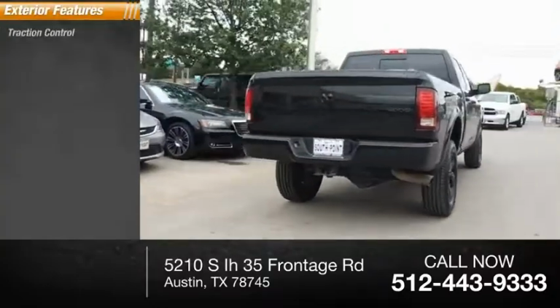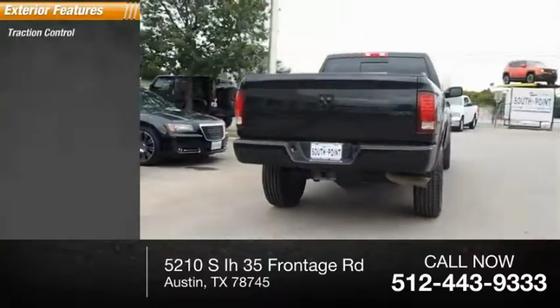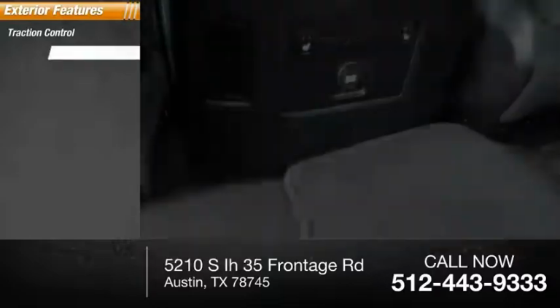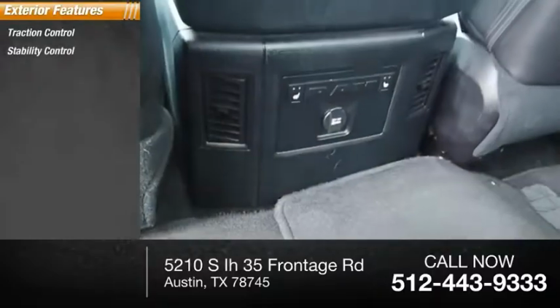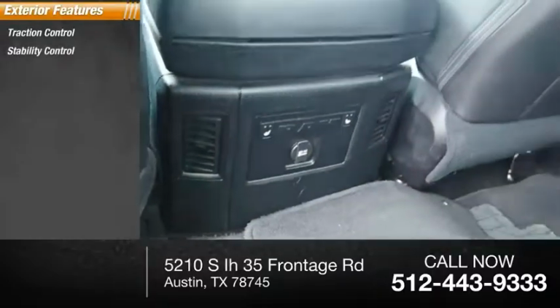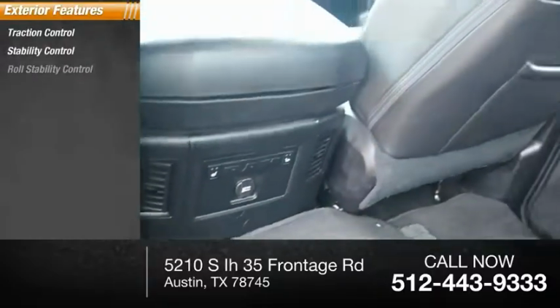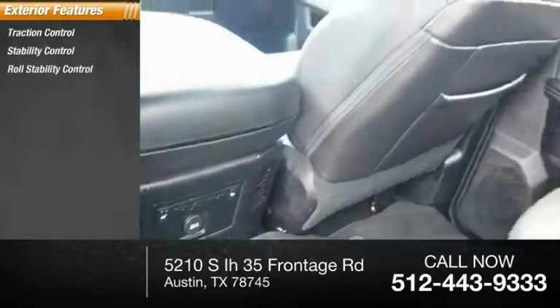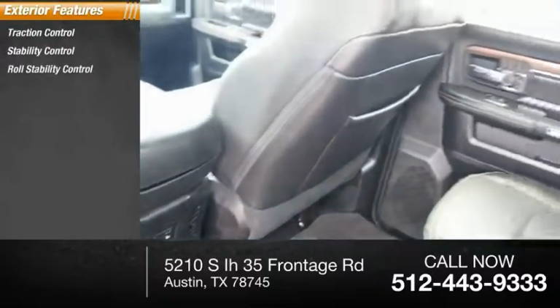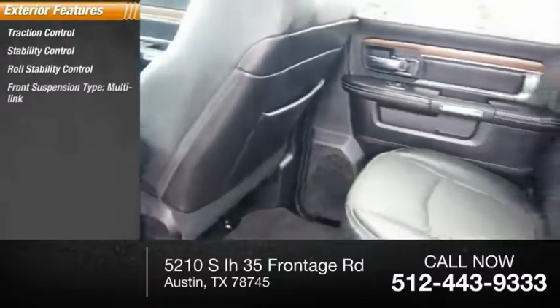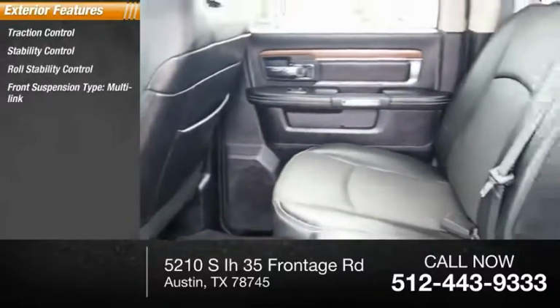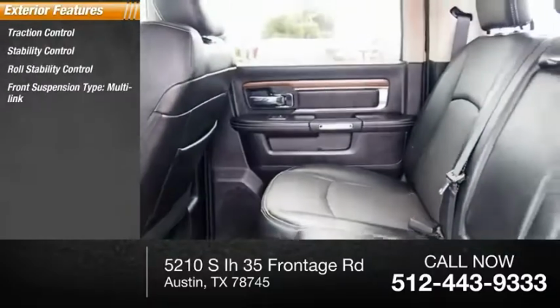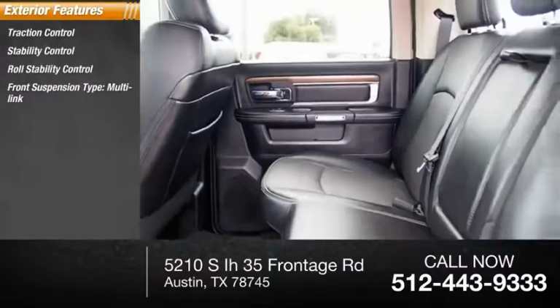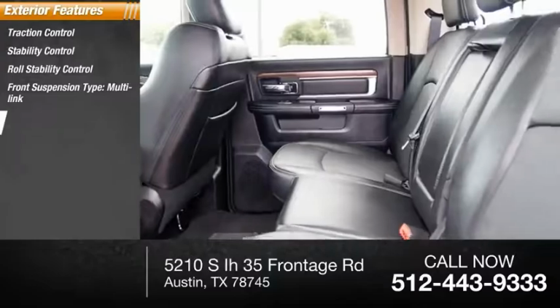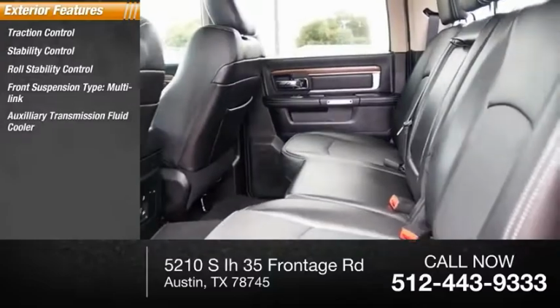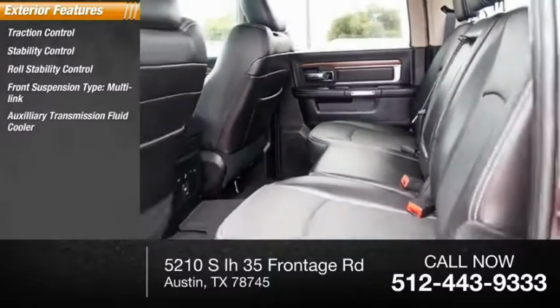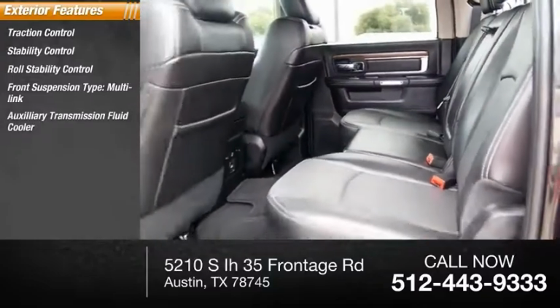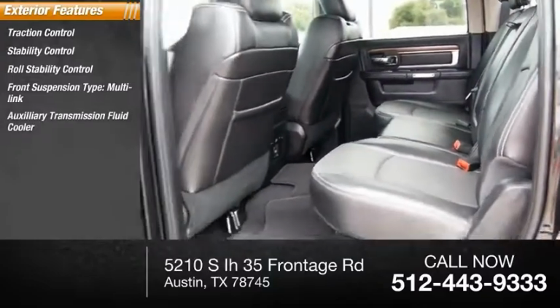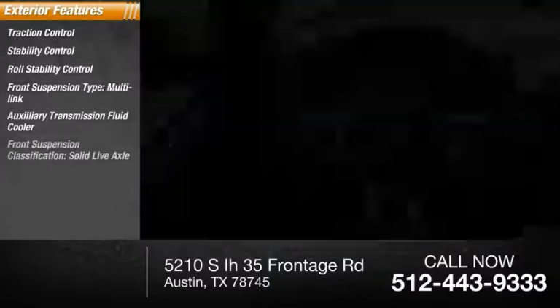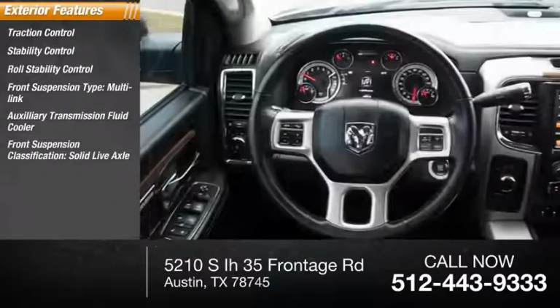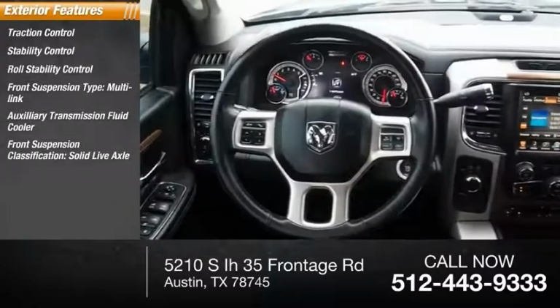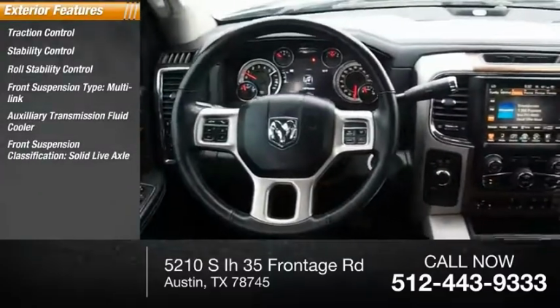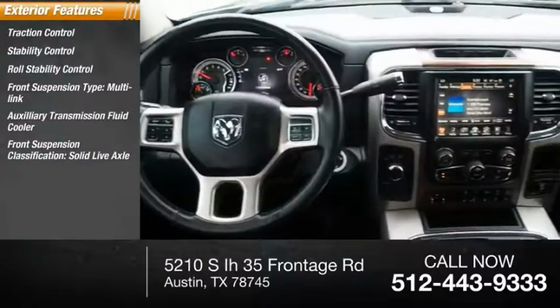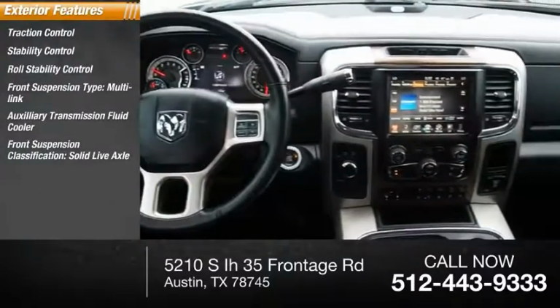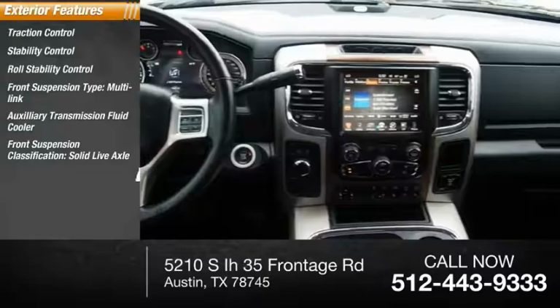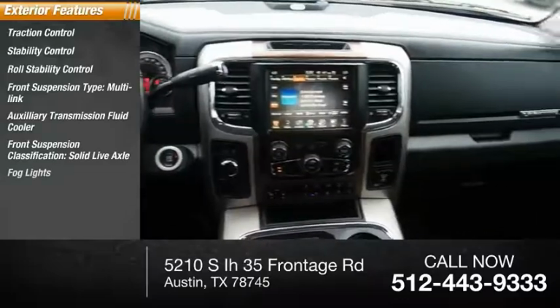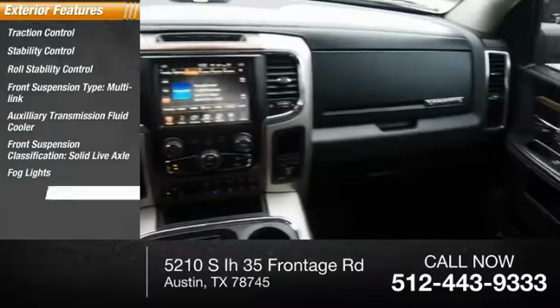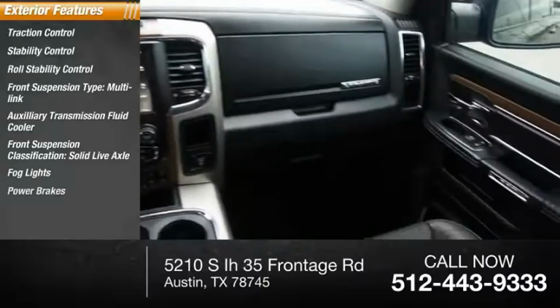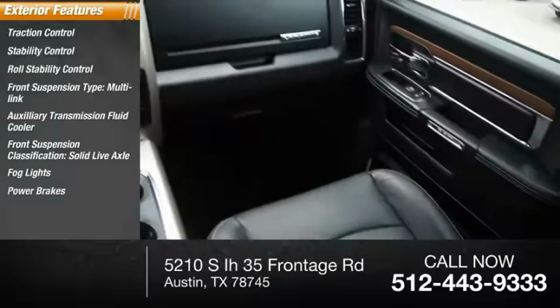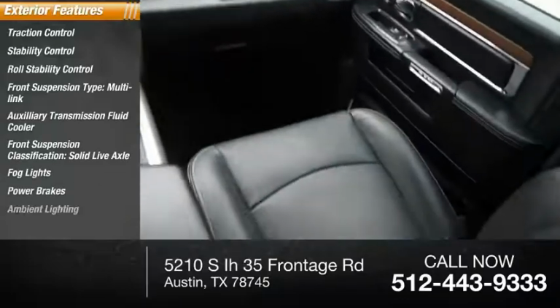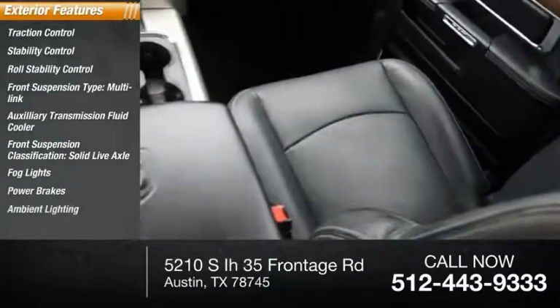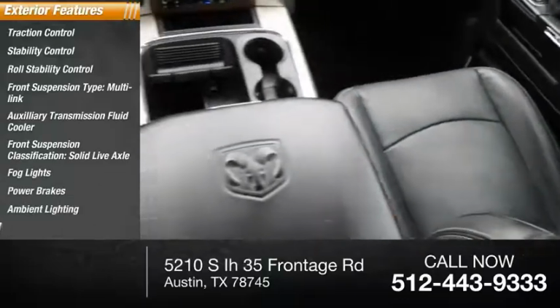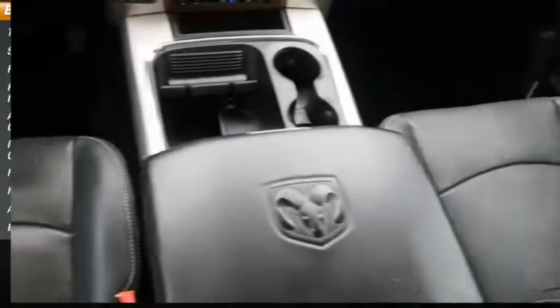Traction control, stability control, roll stability control, front suspension type multi-link, auxiliary transmission fluid cooler, front suspension classification solid live axle, fog lights, power brakes, ambient lighting, and braking assist.